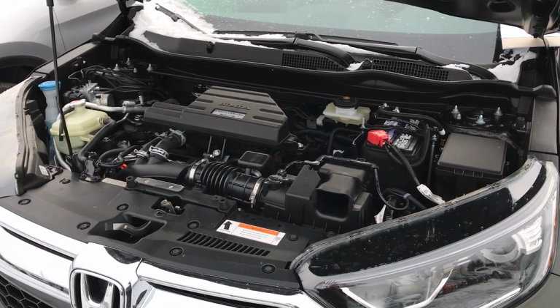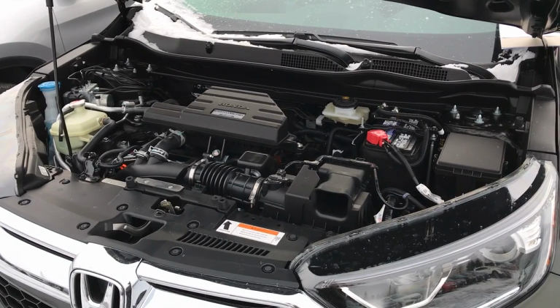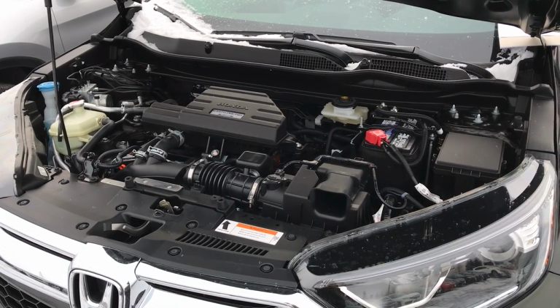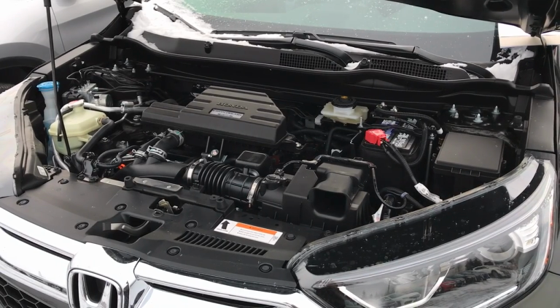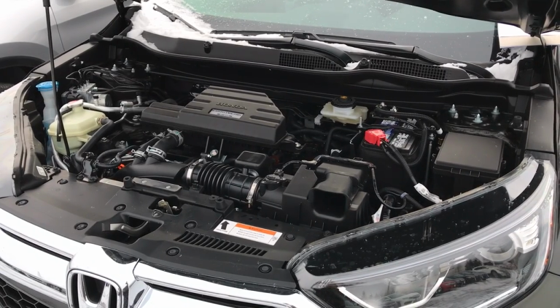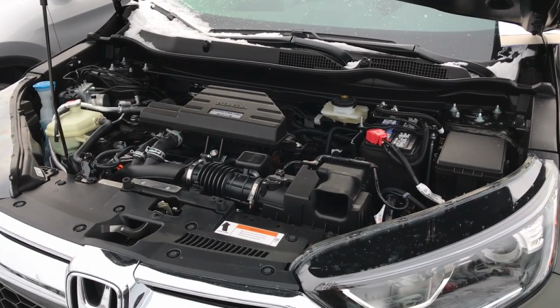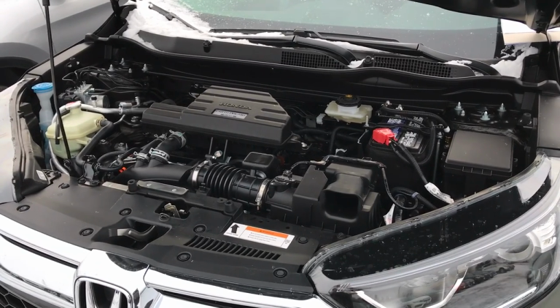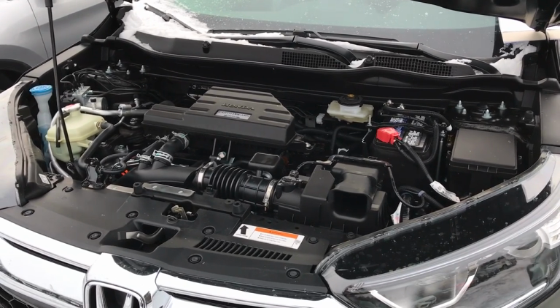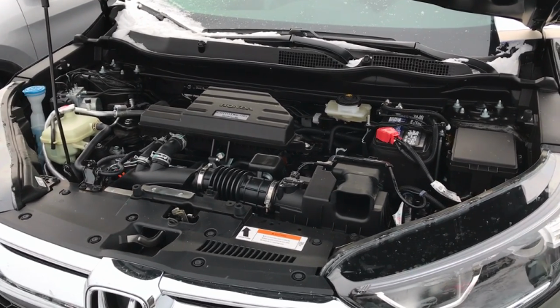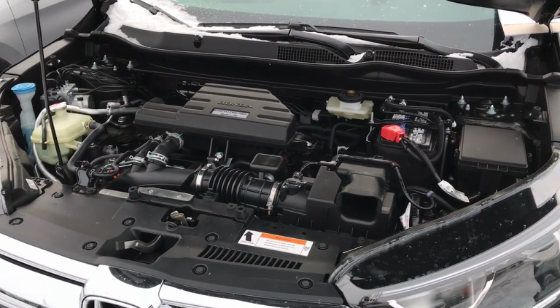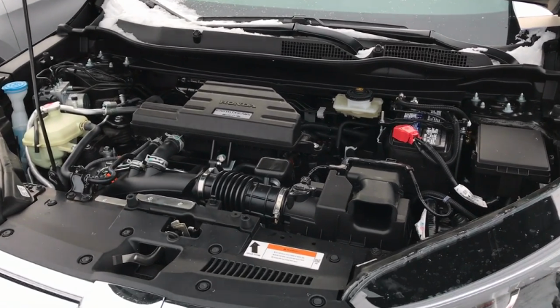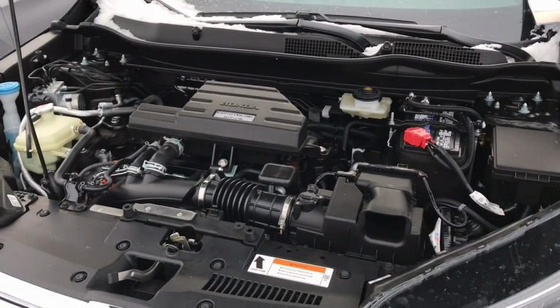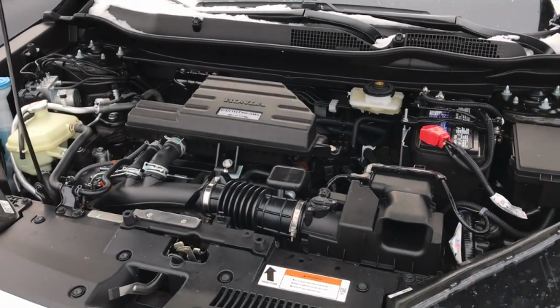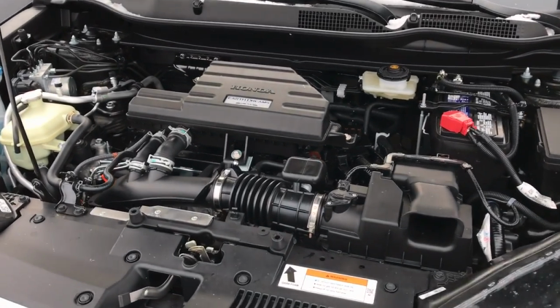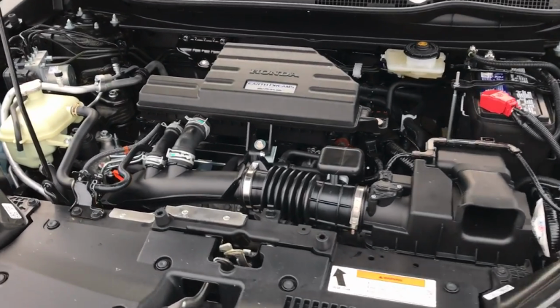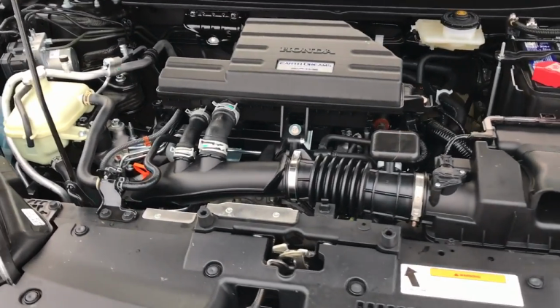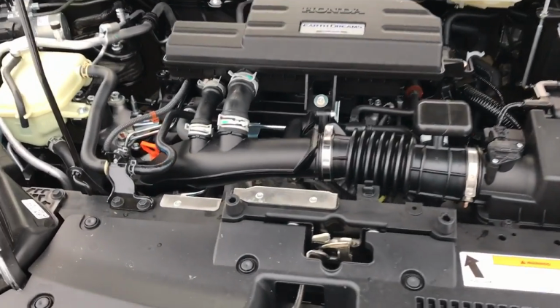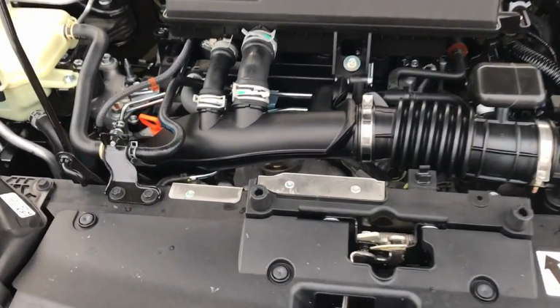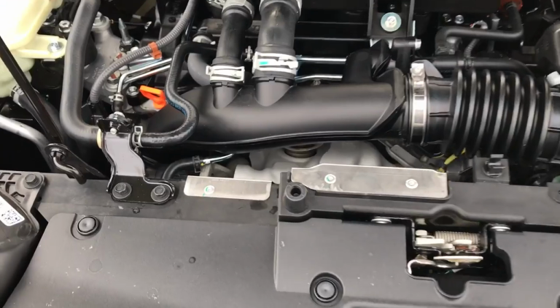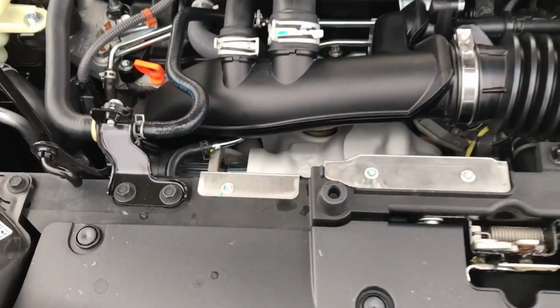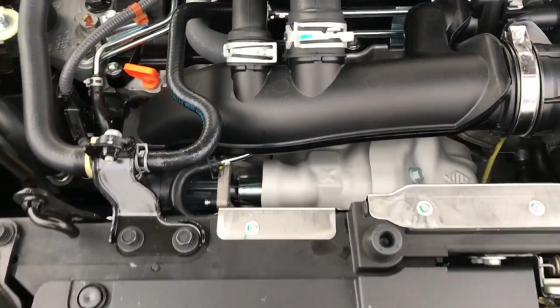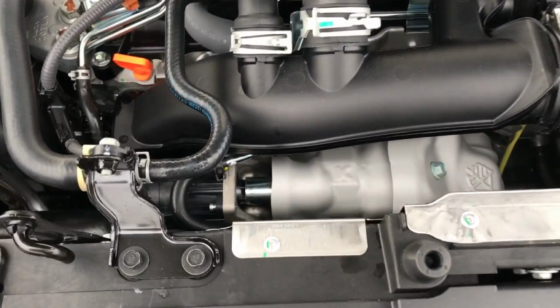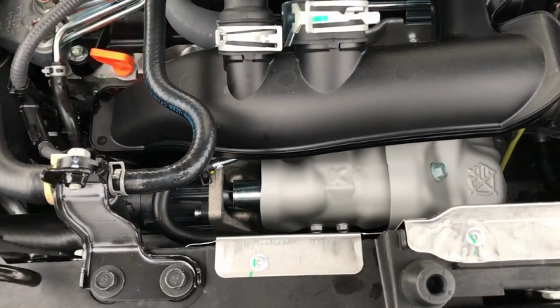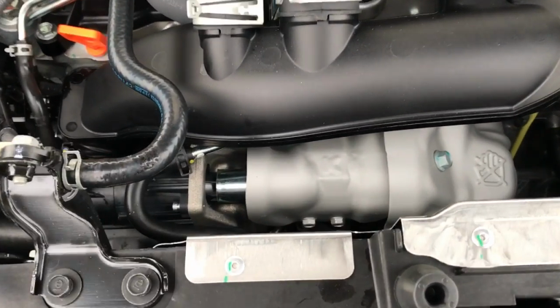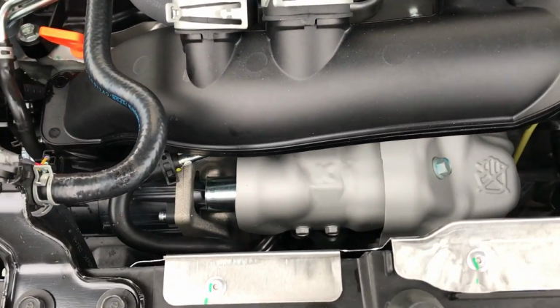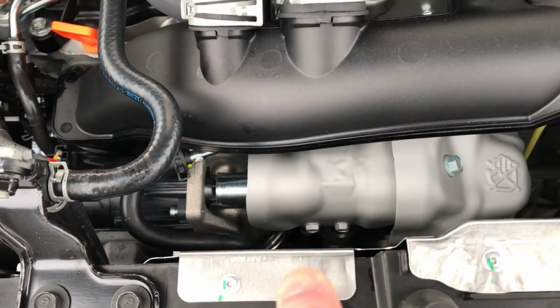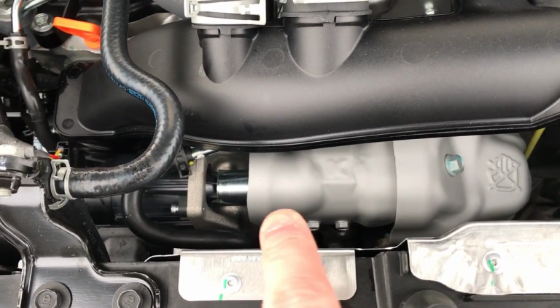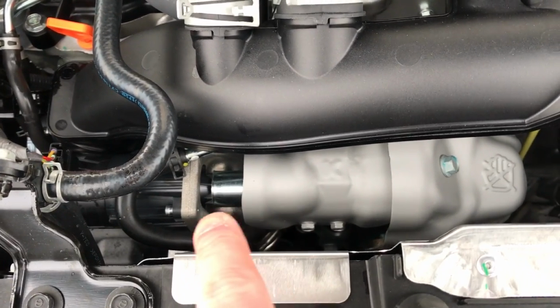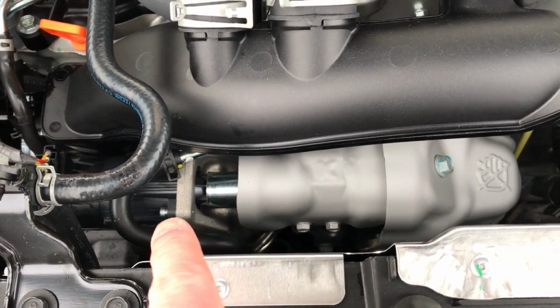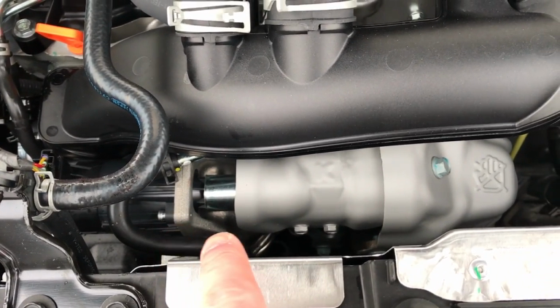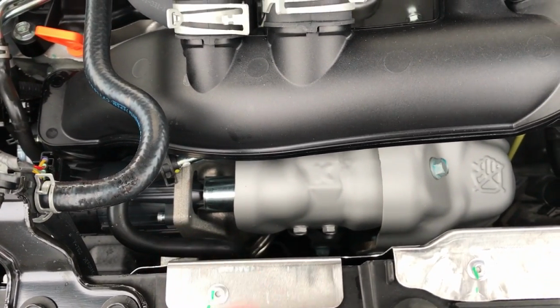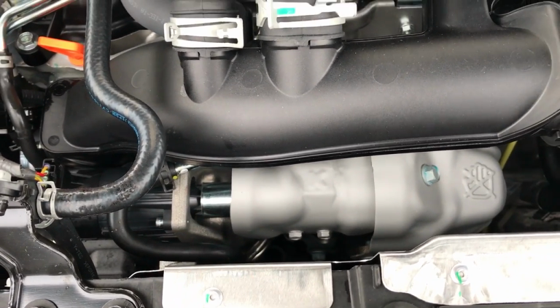That peak torque is all the way from 2,000 up to 5,000 RPMs, so a lot of usable torque there. A lot of people ask me where the turbo is, and it's actually kind of hidden right up front here, right in there.